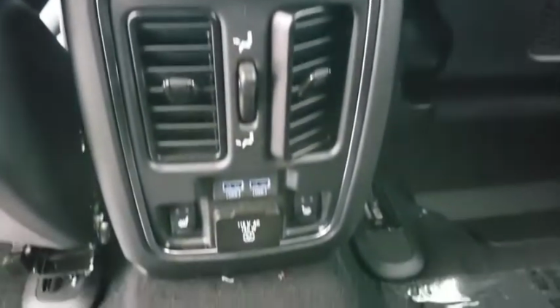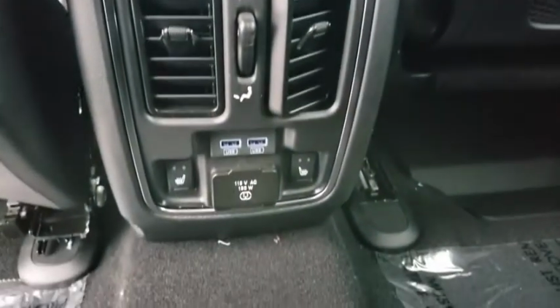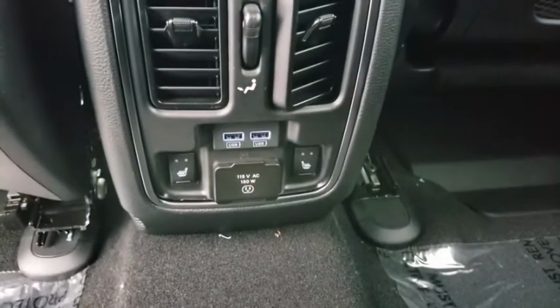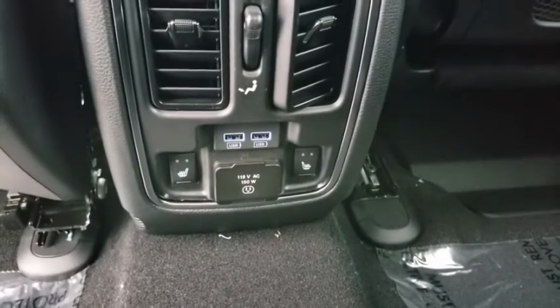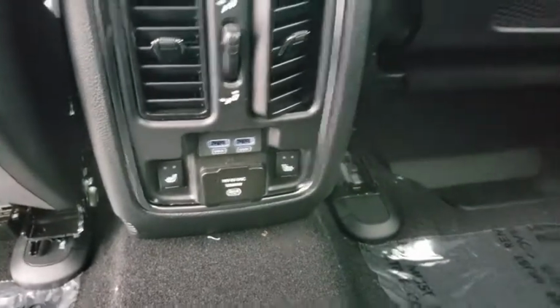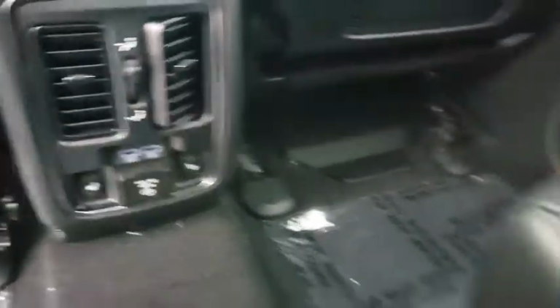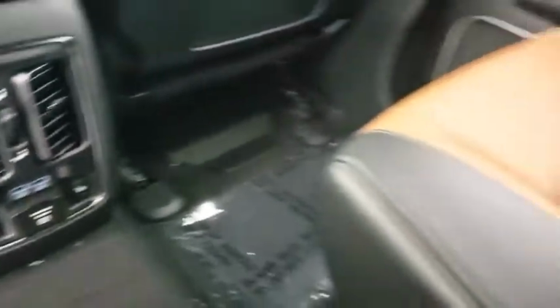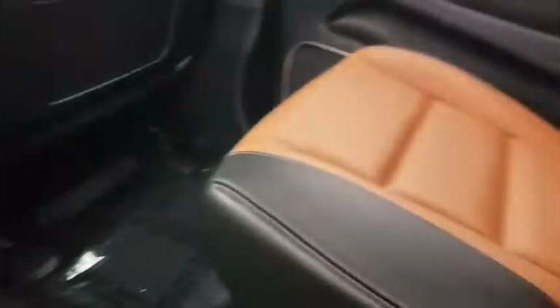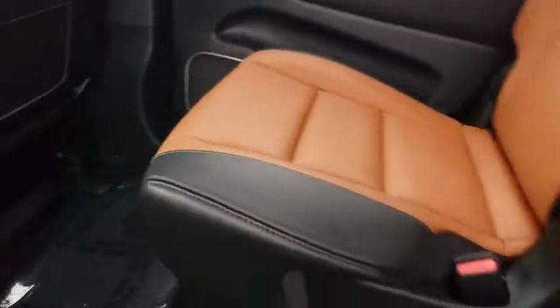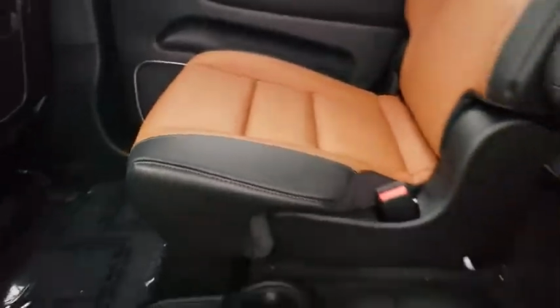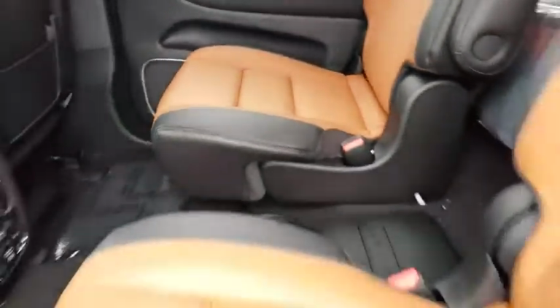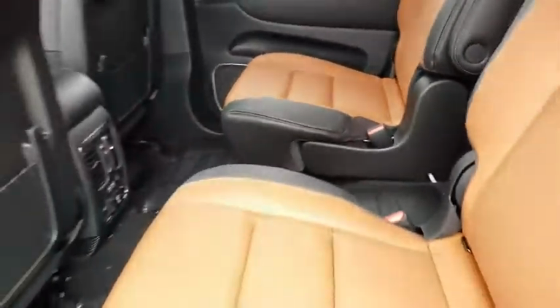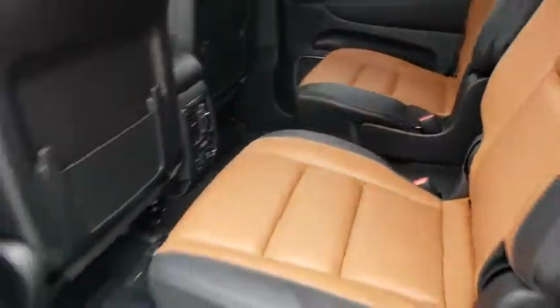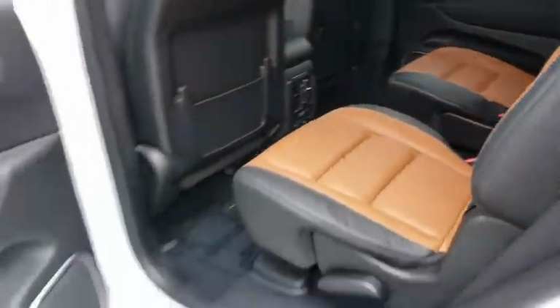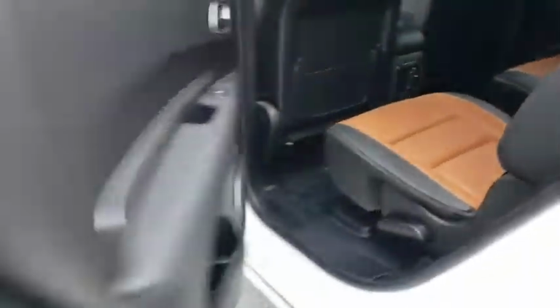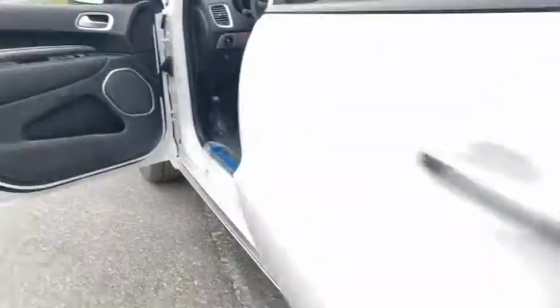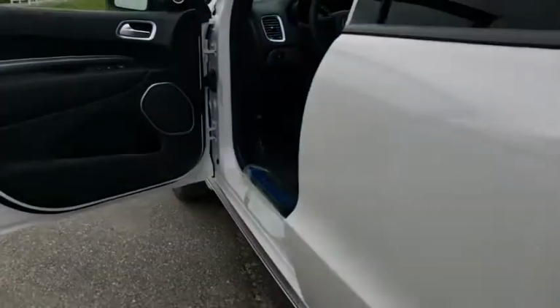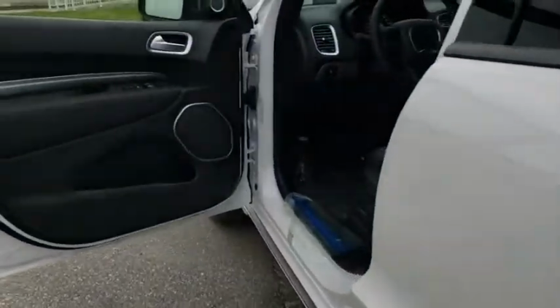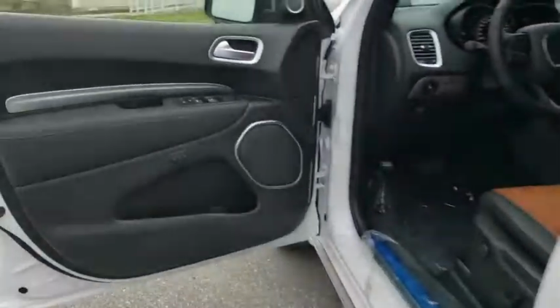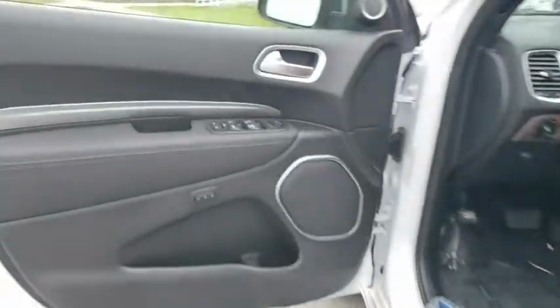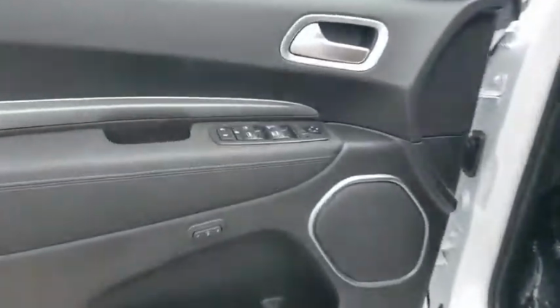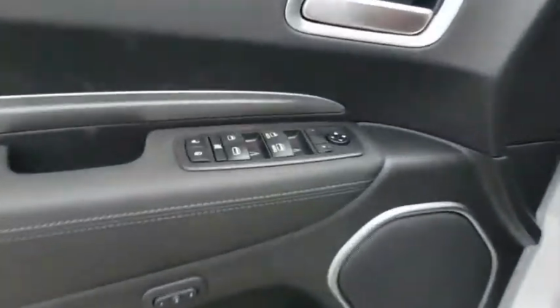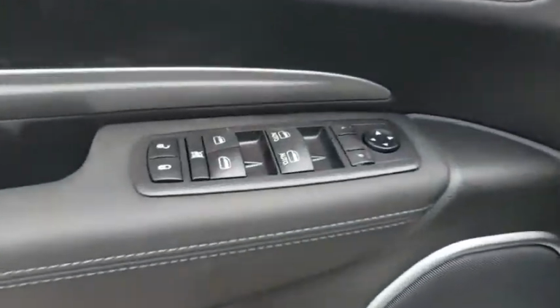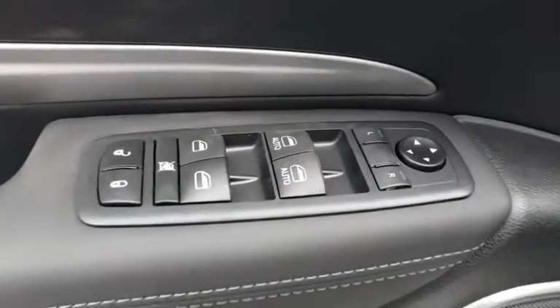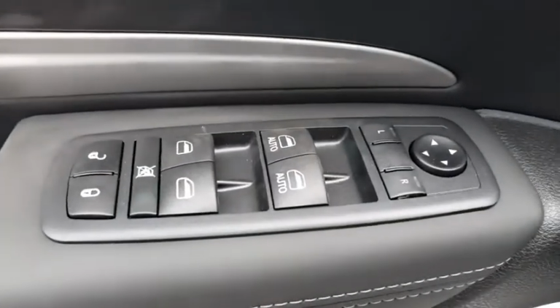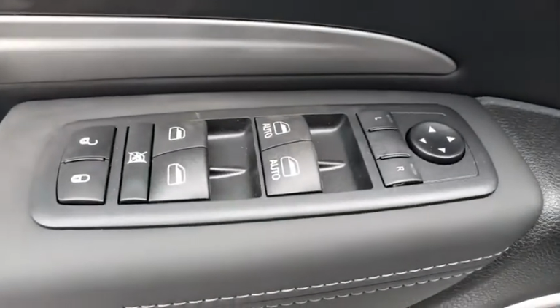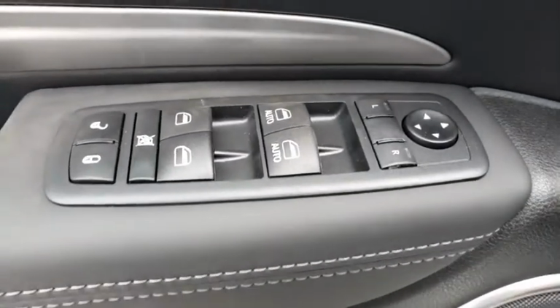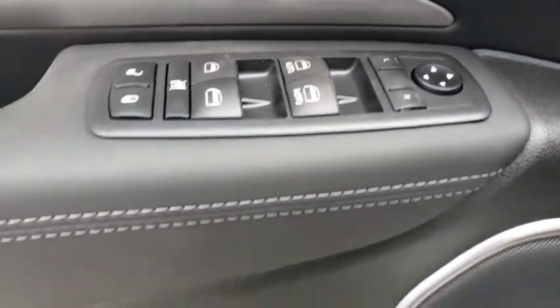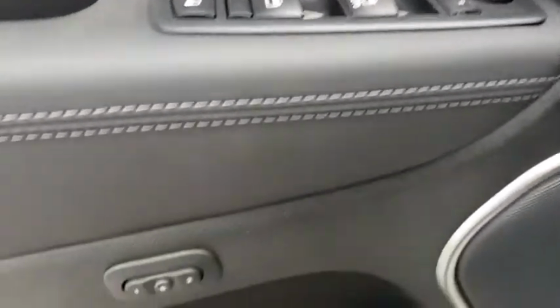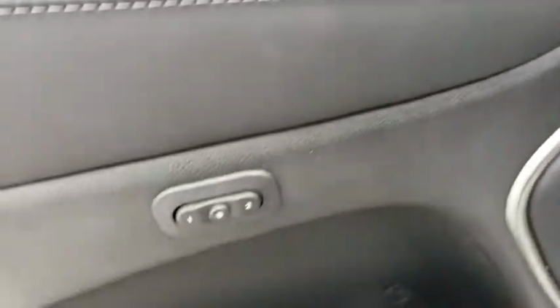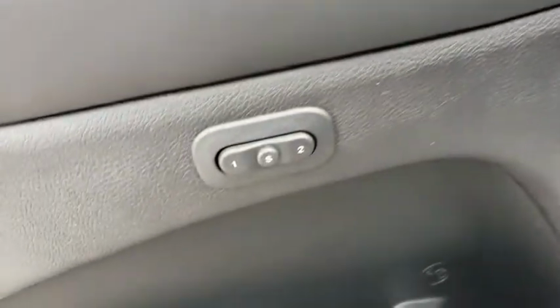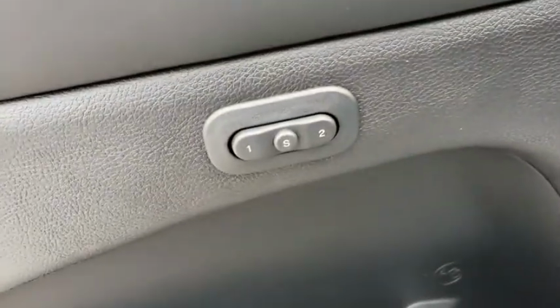Power liftgate, leather-wrapped steering wheel, Bluetooth, adjustable steering wheel, power steering, cruise control, aluminum wheels, four-wheel disc brakes, auto-dimming rear-view mirror, keyless start.